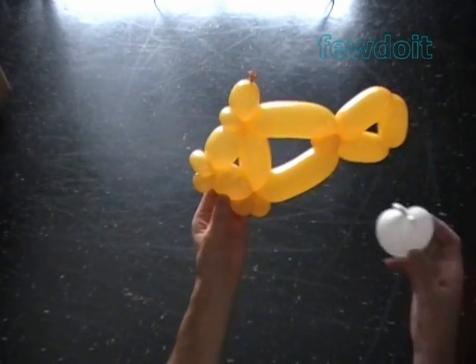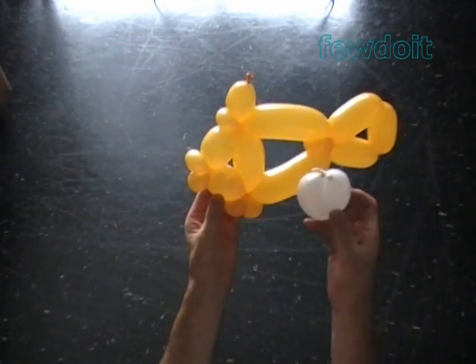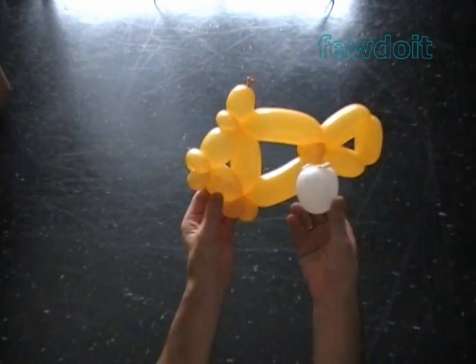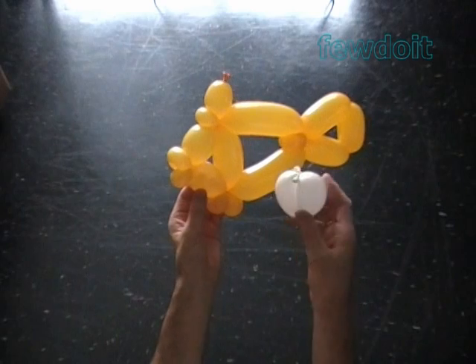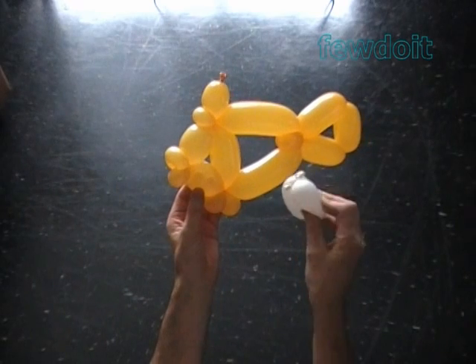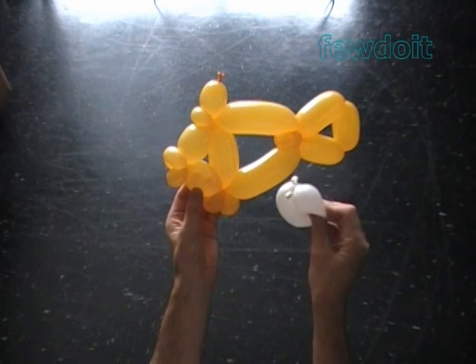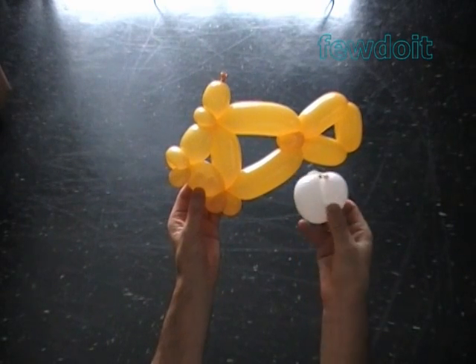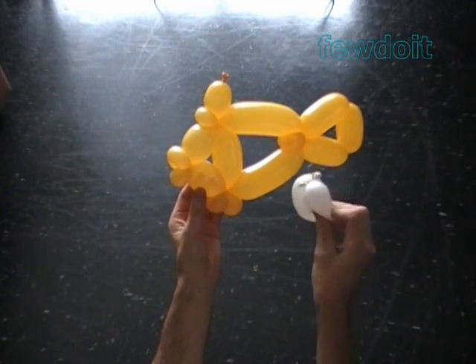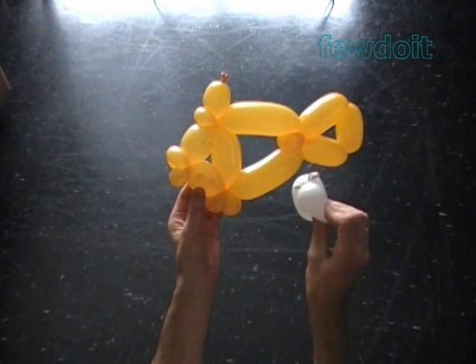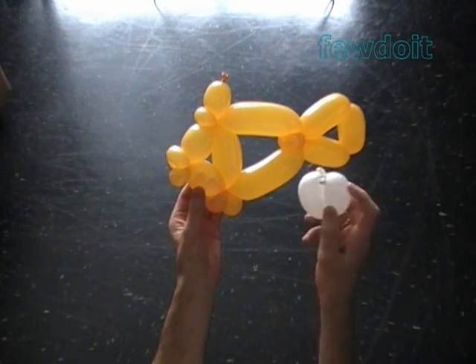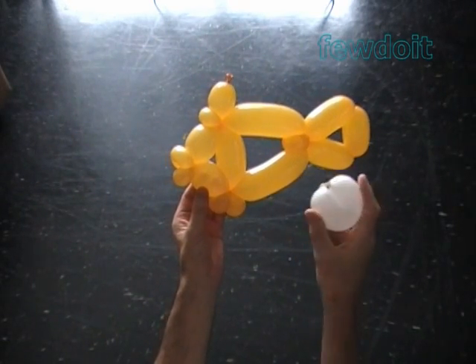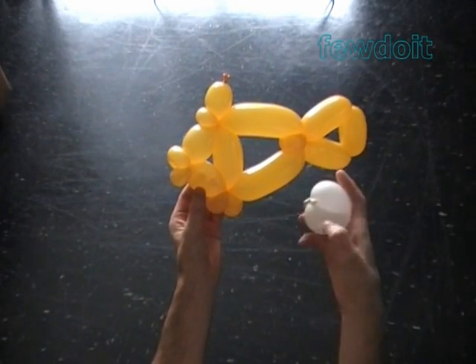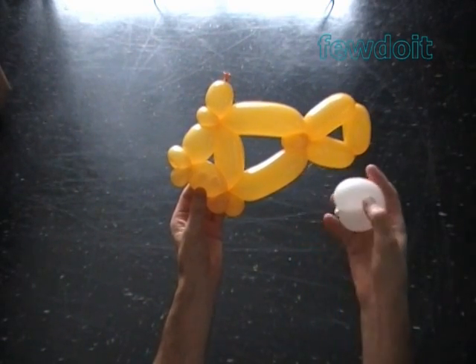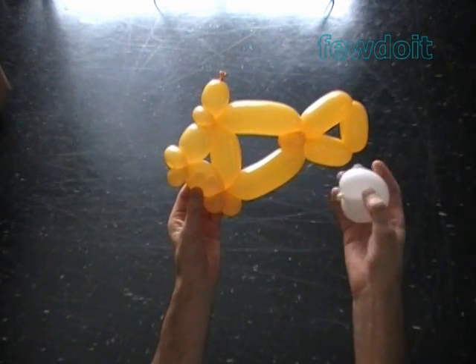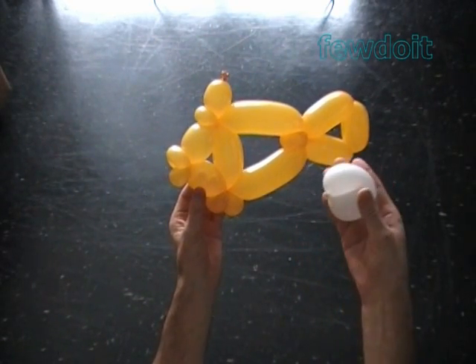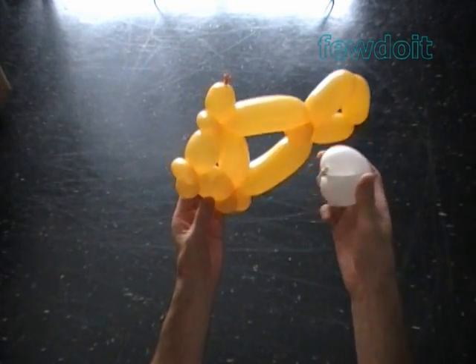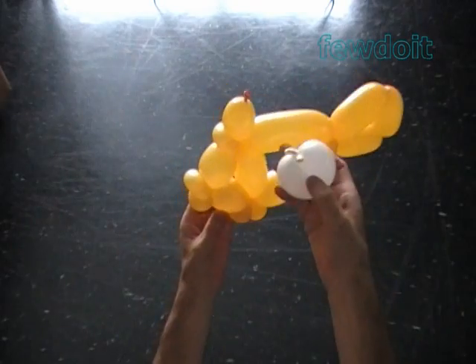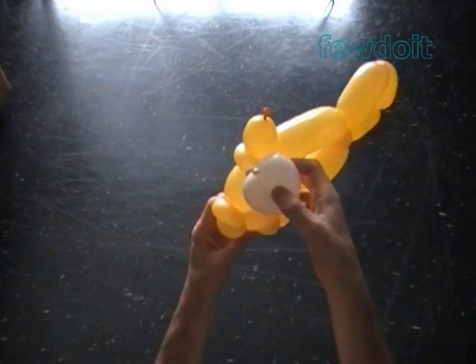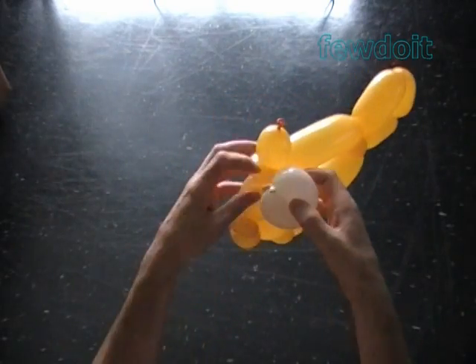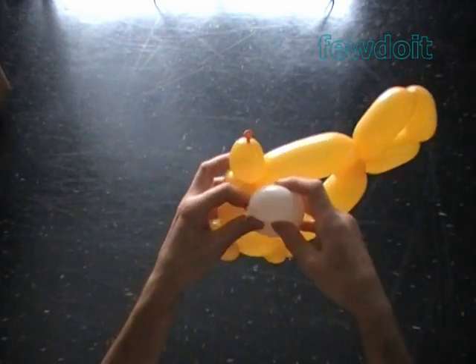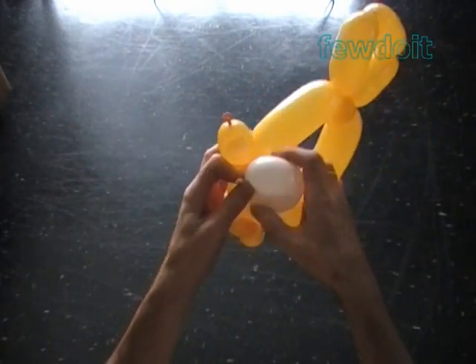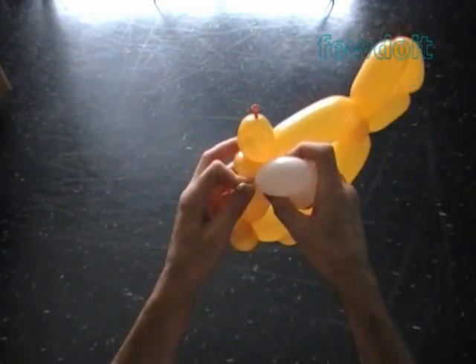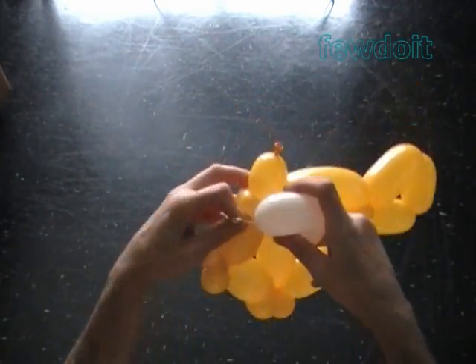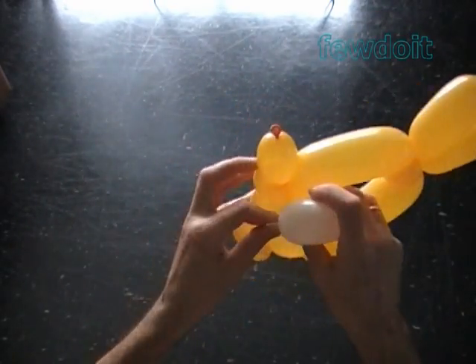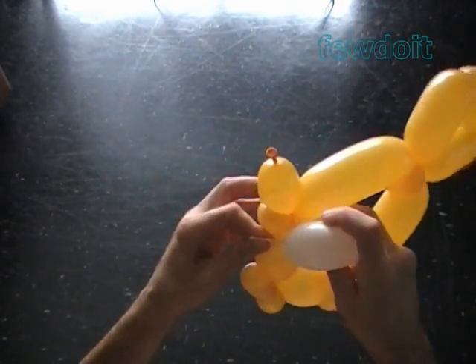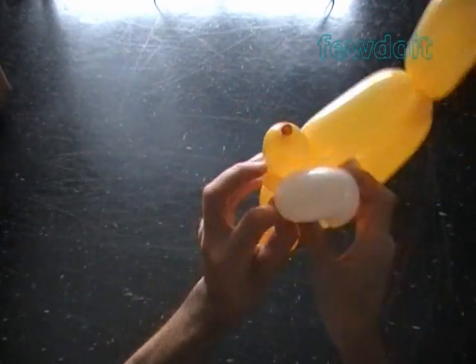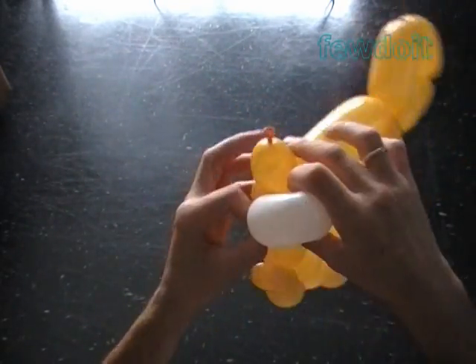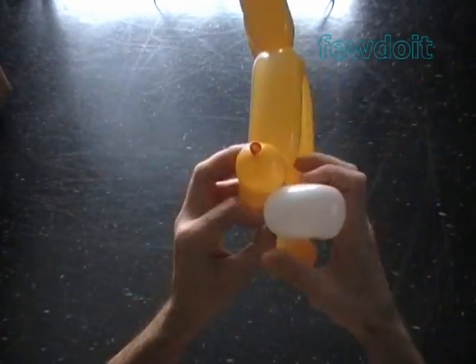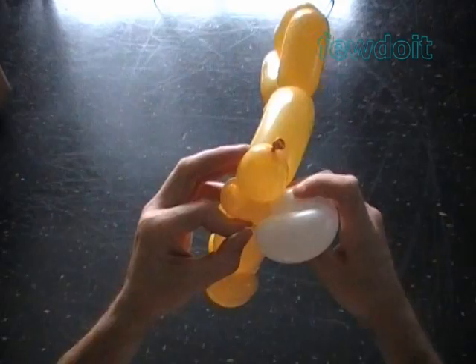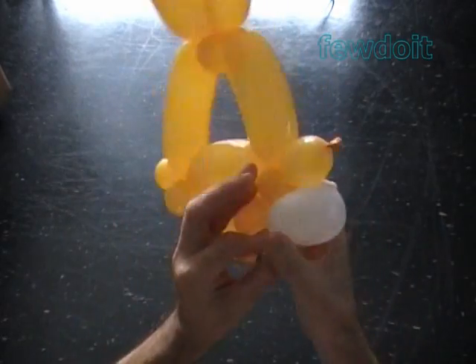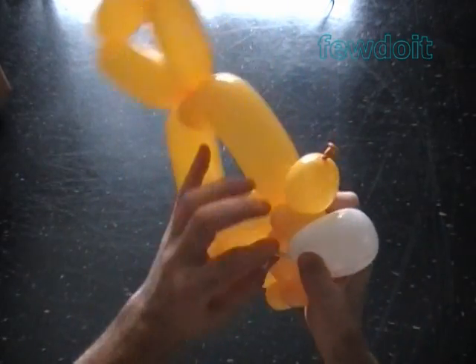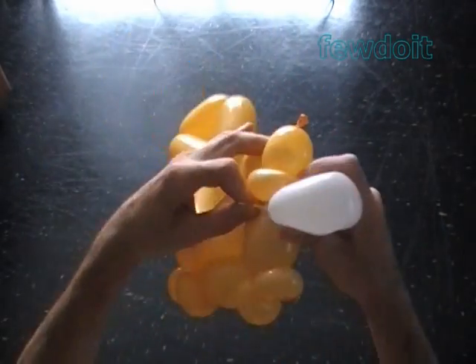Instead of drawing eyes, we can make eye bubbles and attach them to the fish. For the eye bubbles, I made one about 5 inch very soft white bubble.